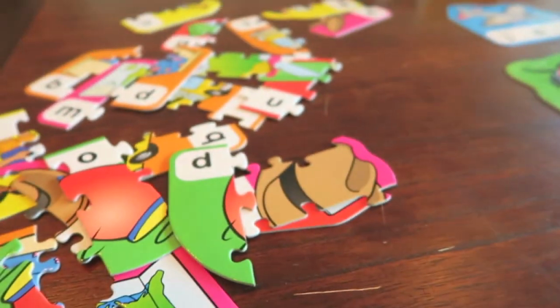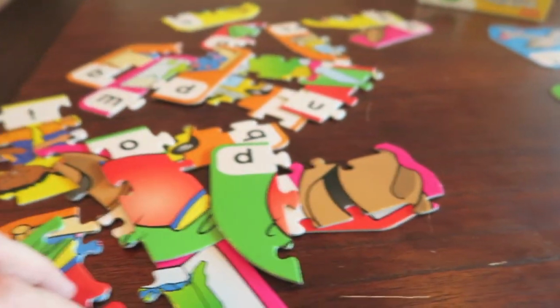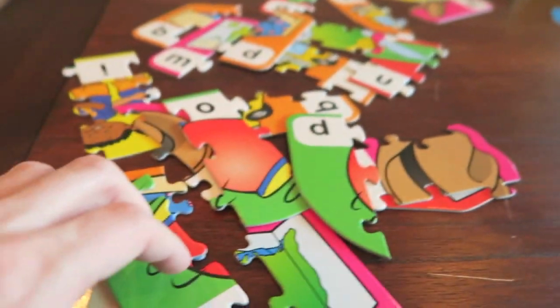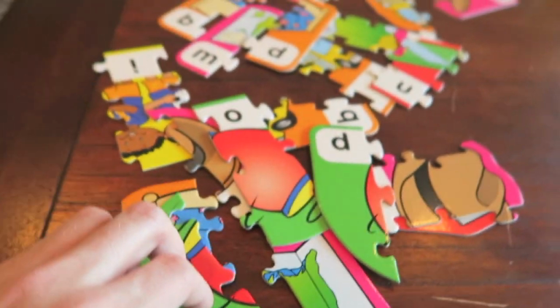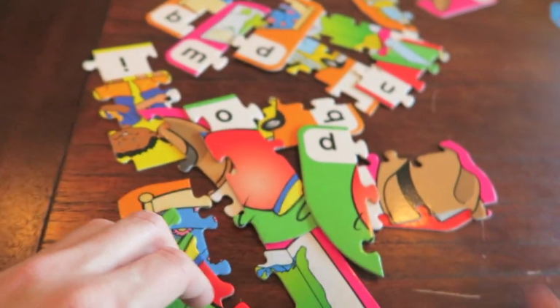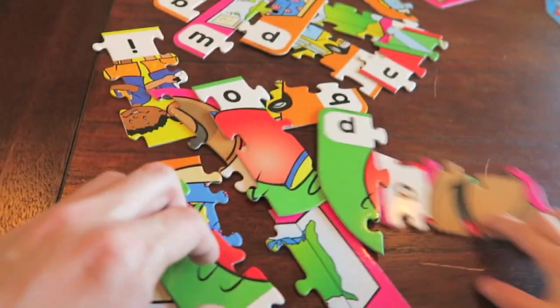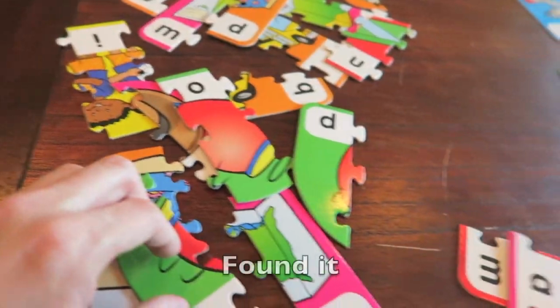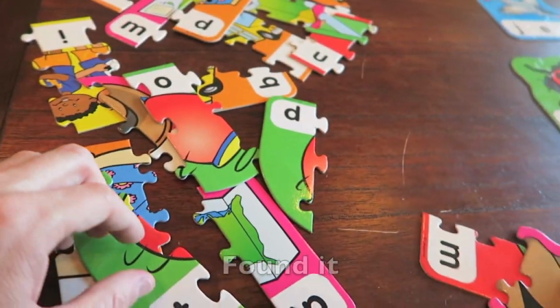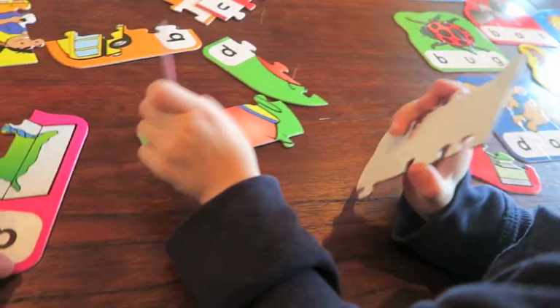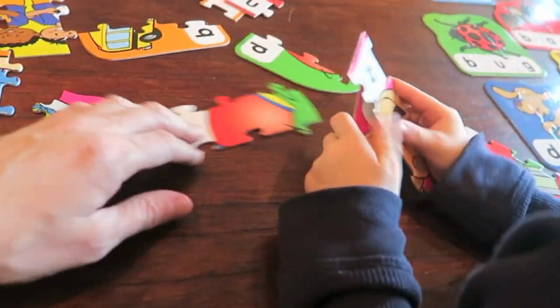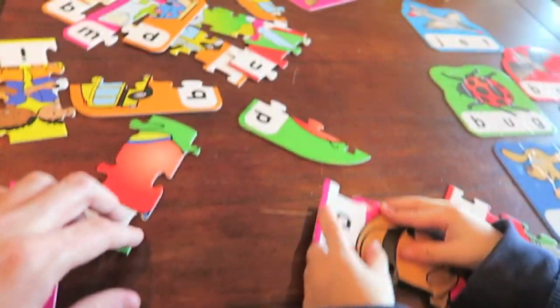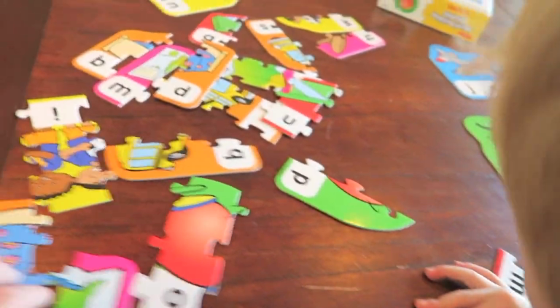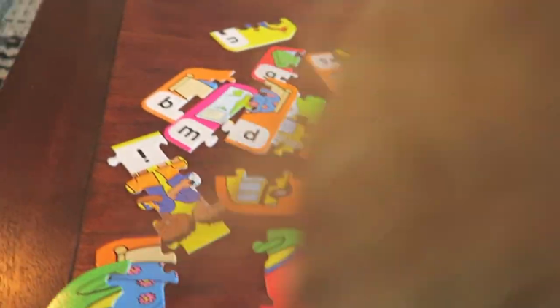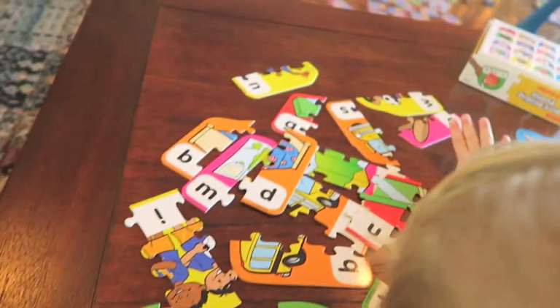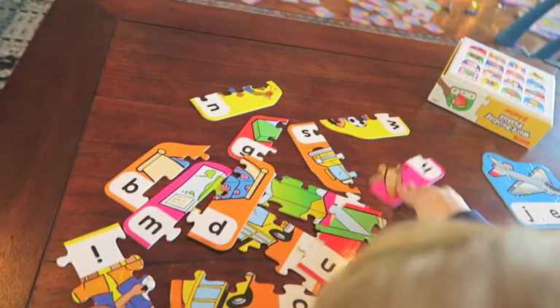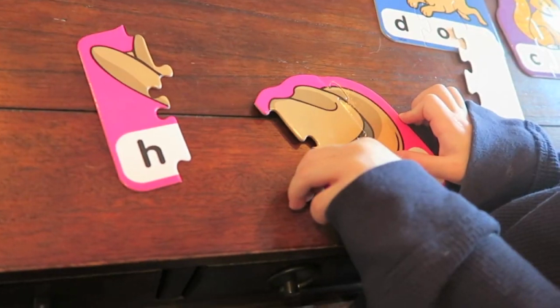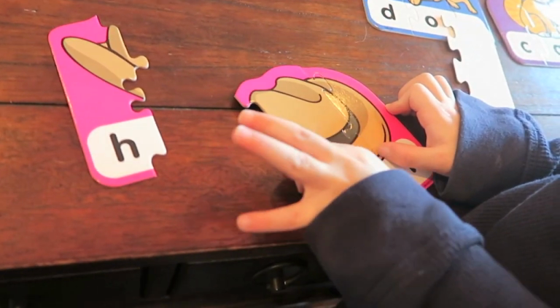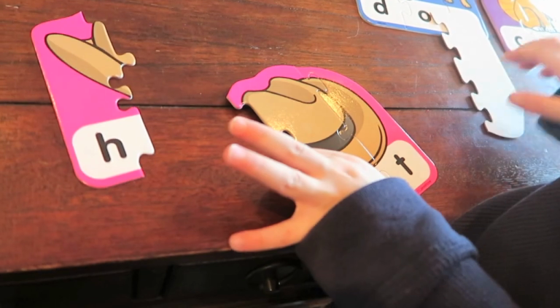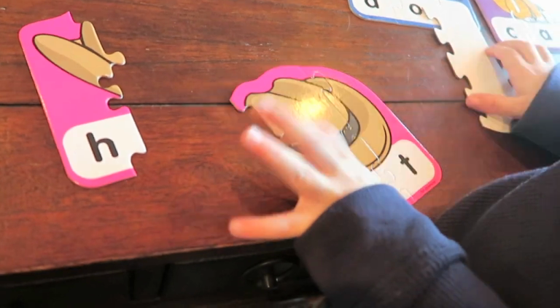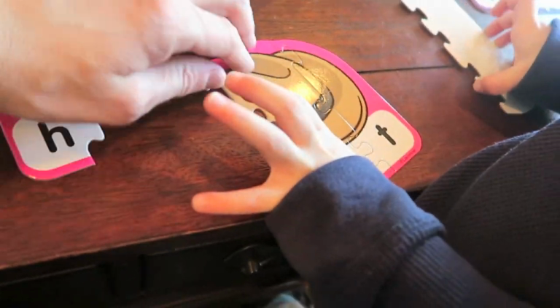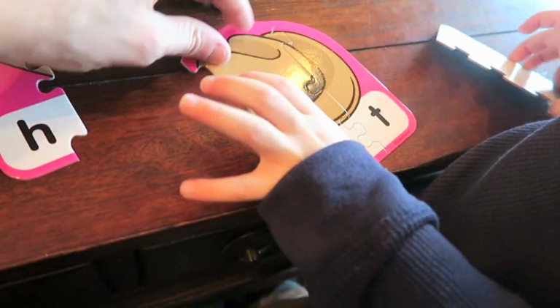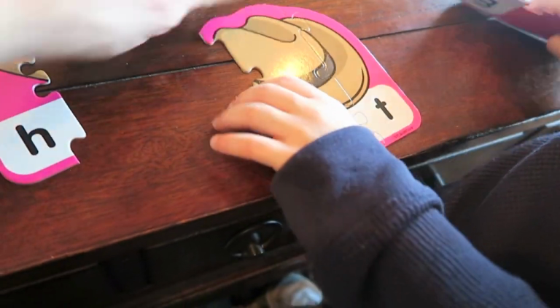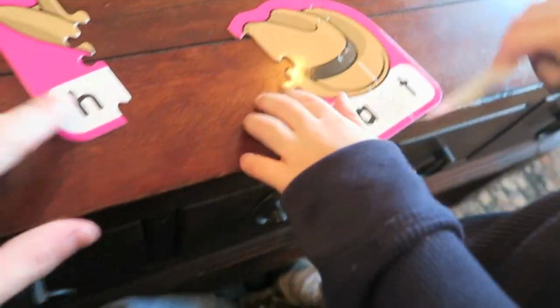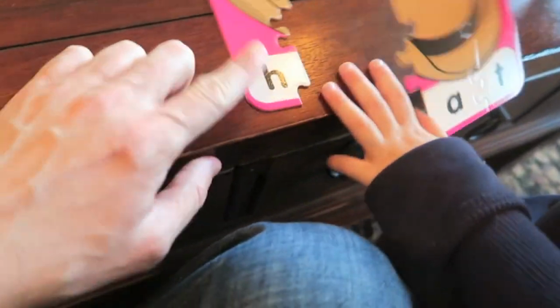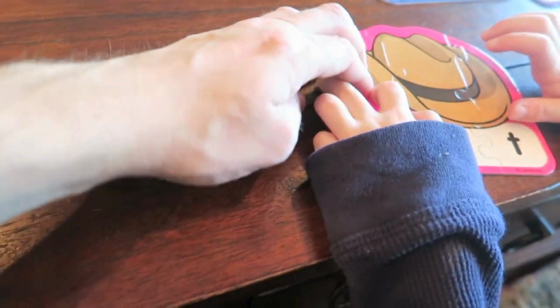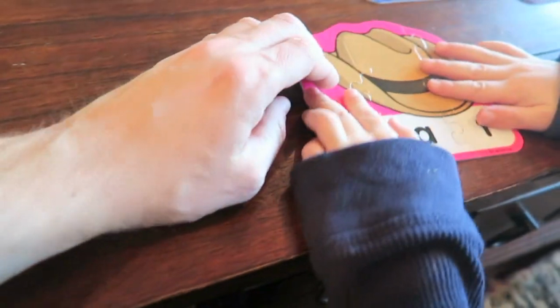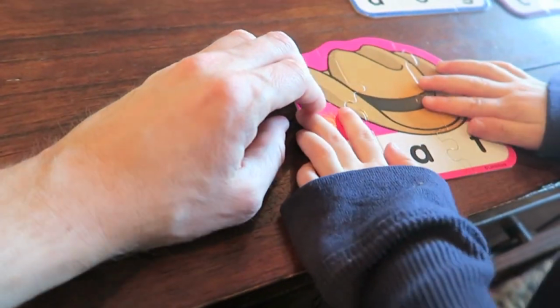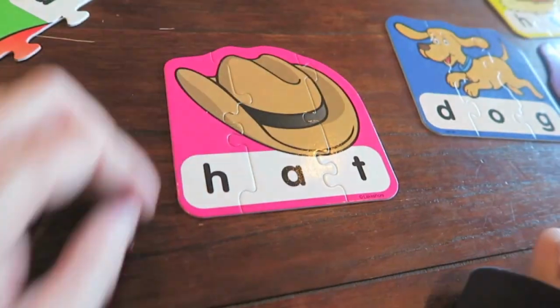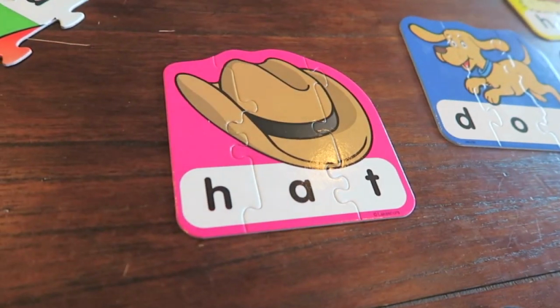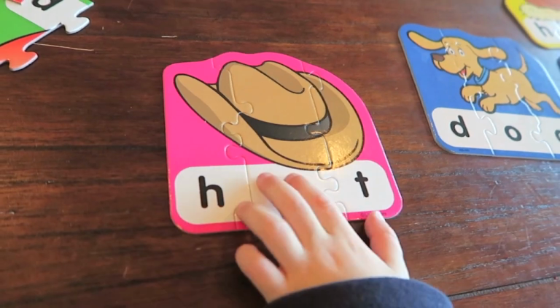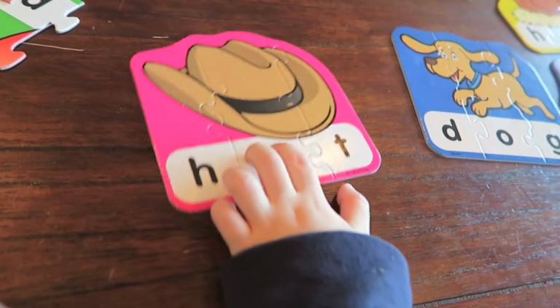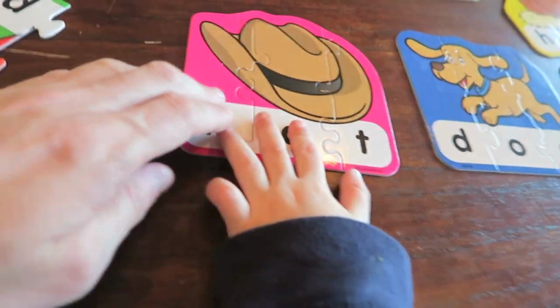How about a hat? Look for a hat. Found it. And we need to find the H. There's the AT part, now we need the H. There you go — H-A-T, hat.